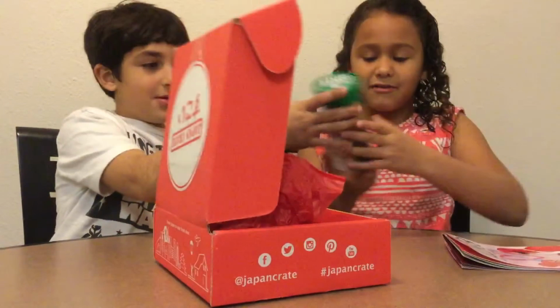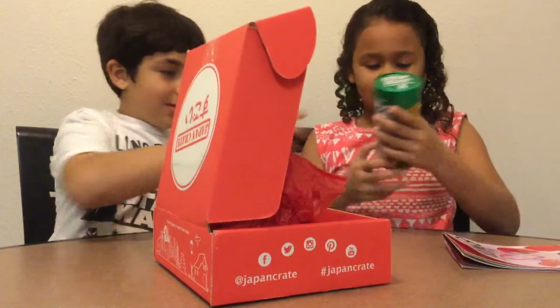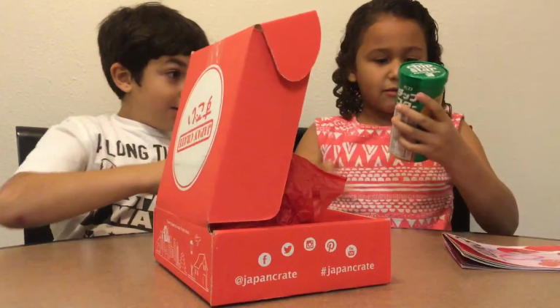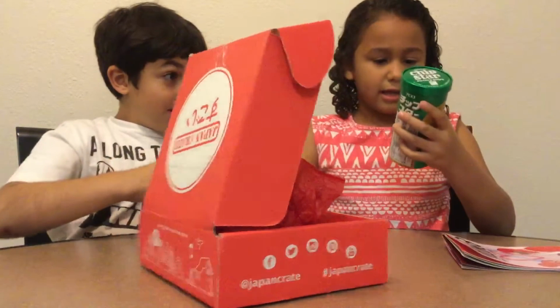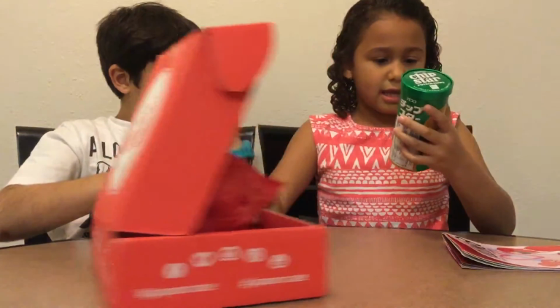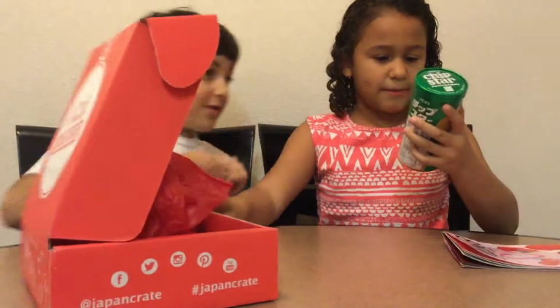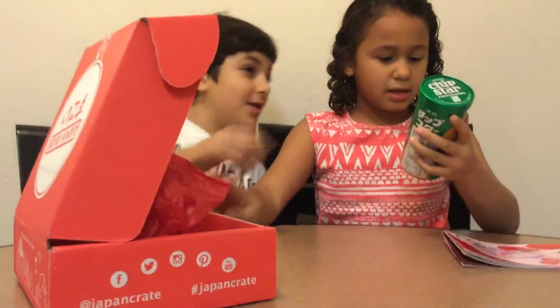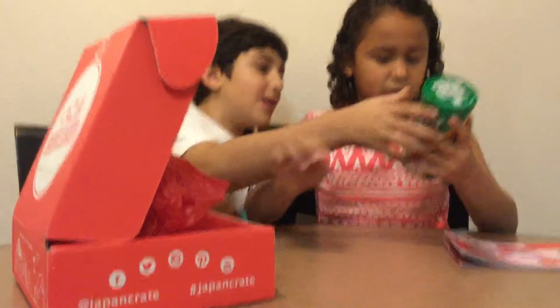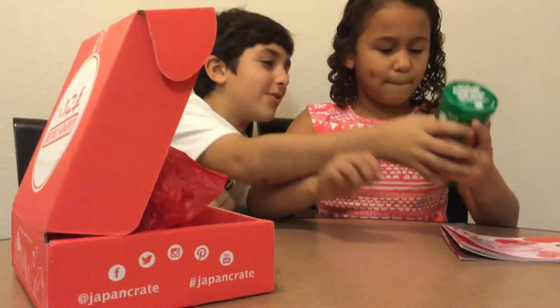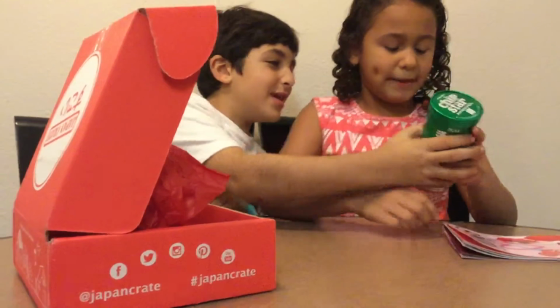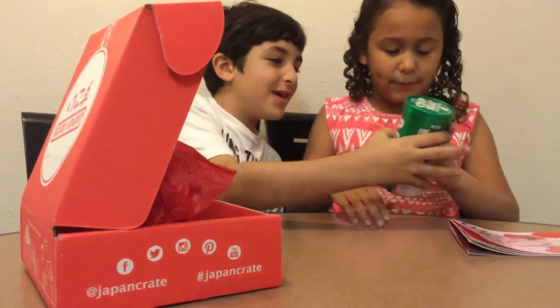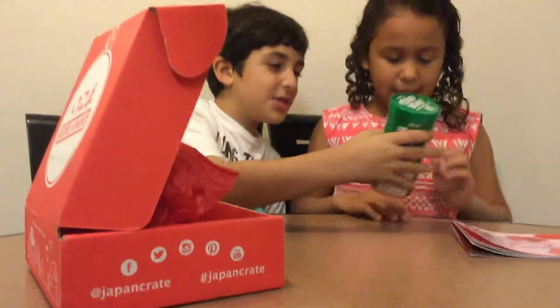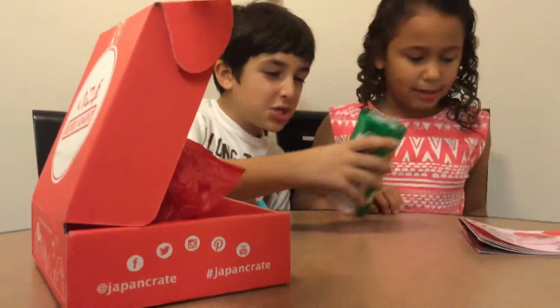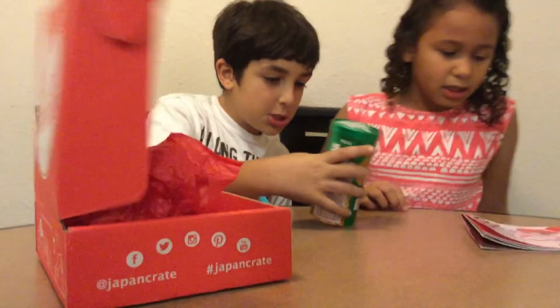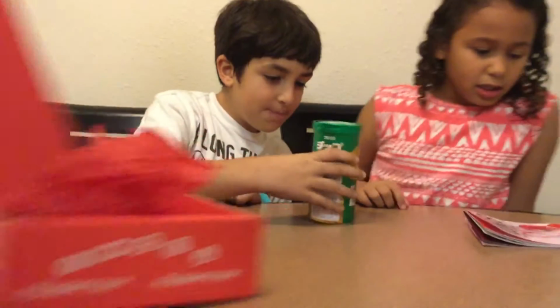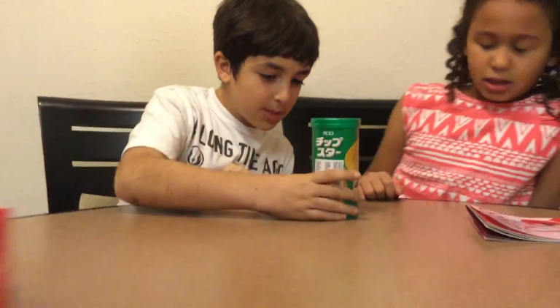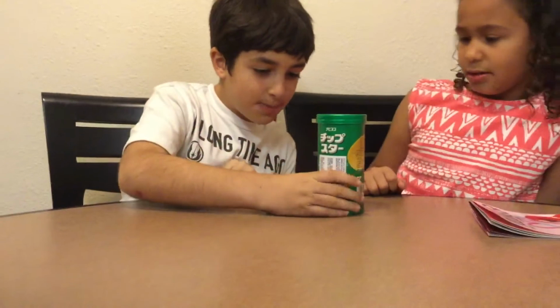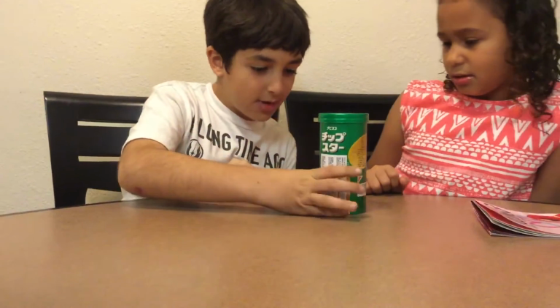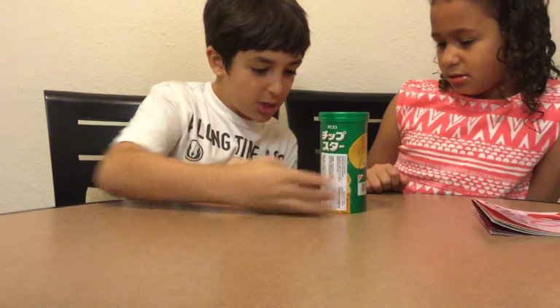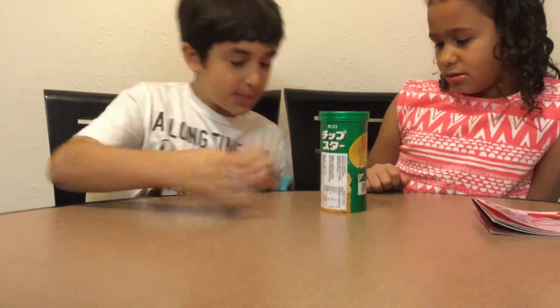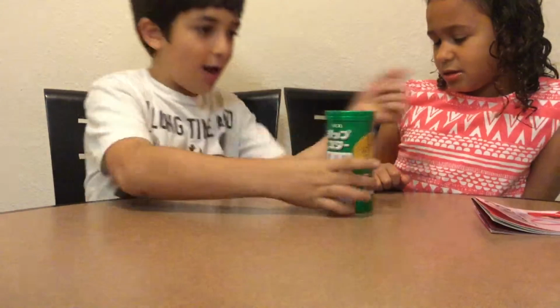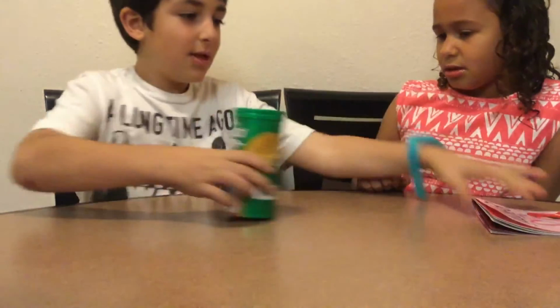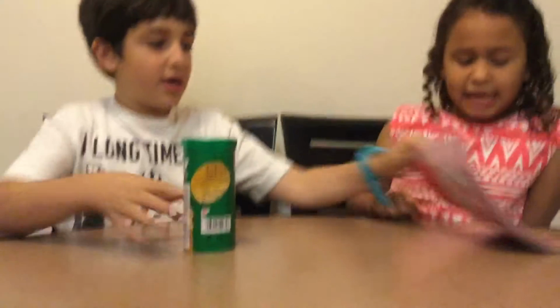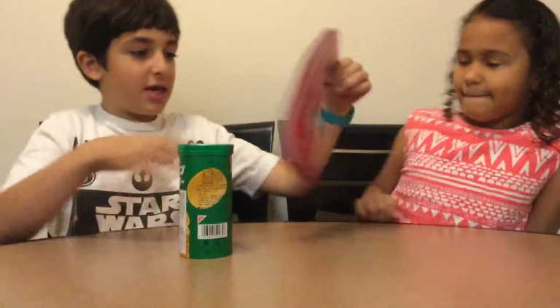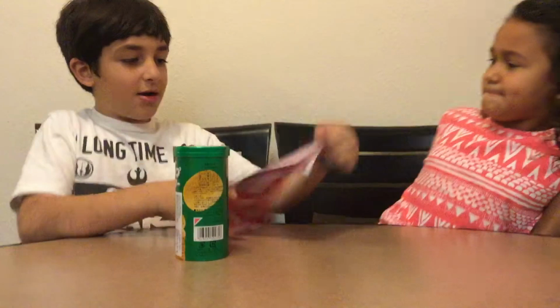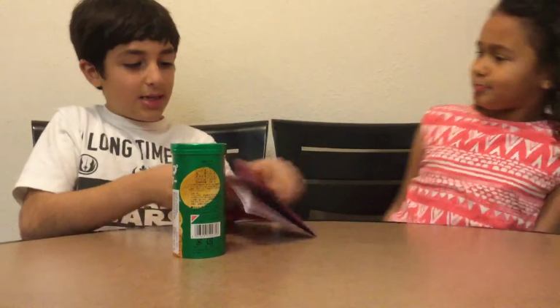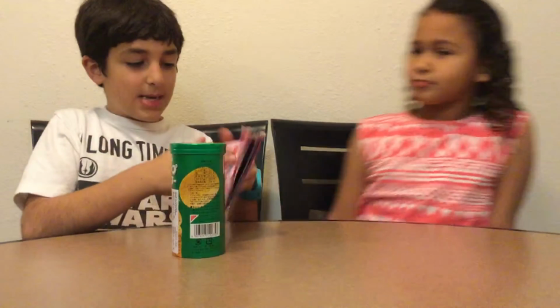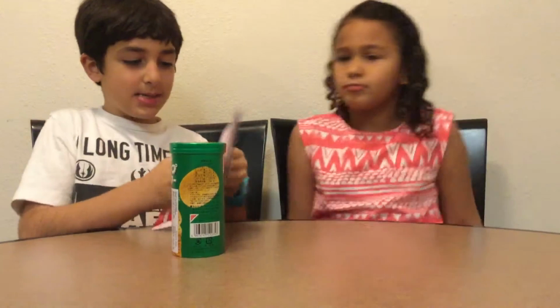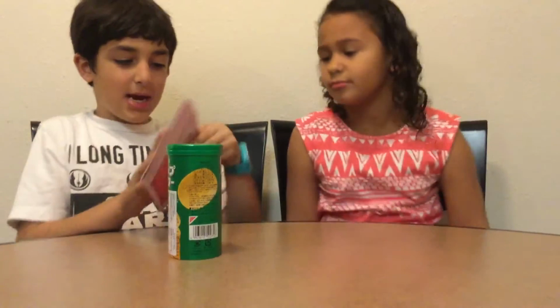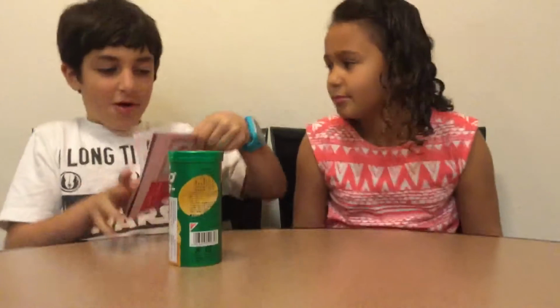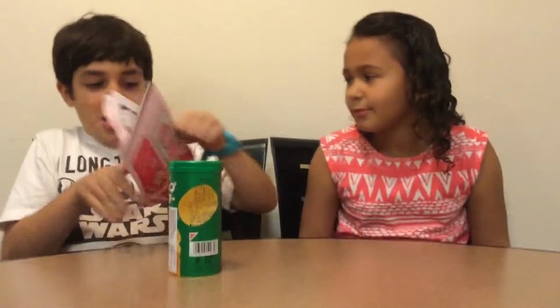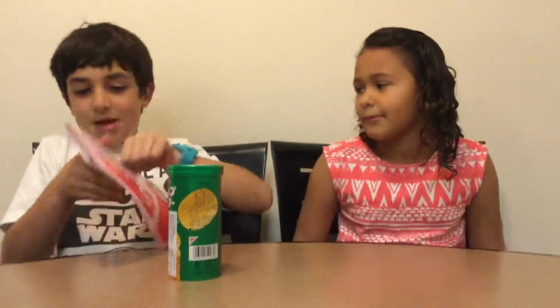Now let's try the chip. I'll read about it — Chip Star potato chips. In here it can tell us a bit about them.